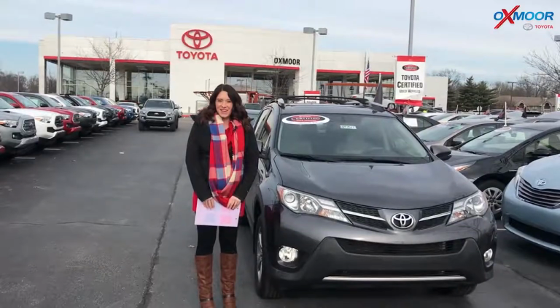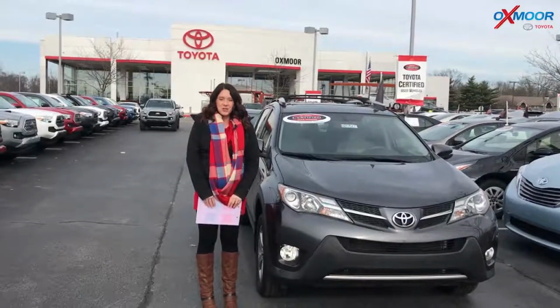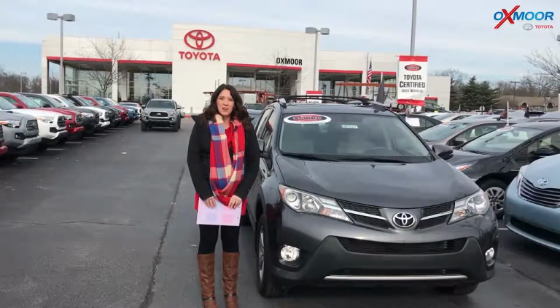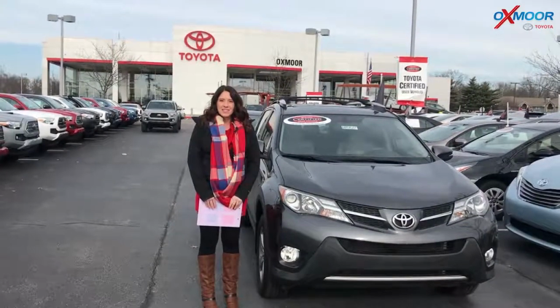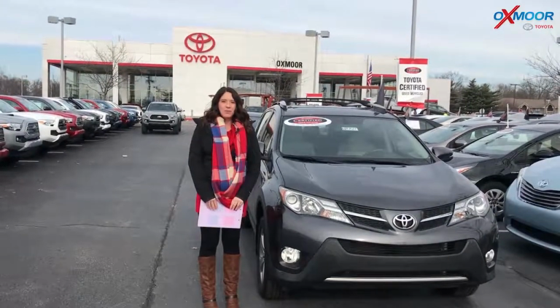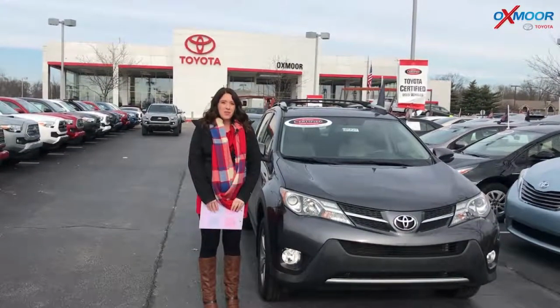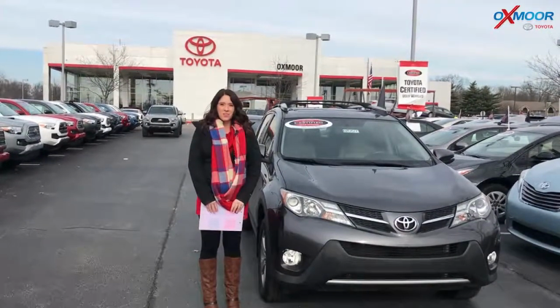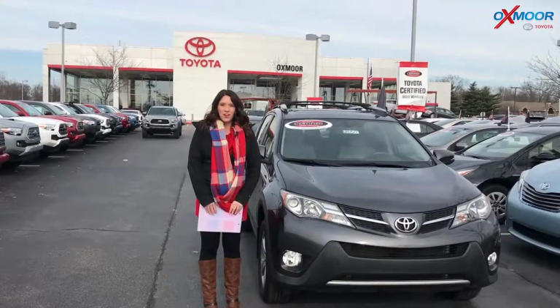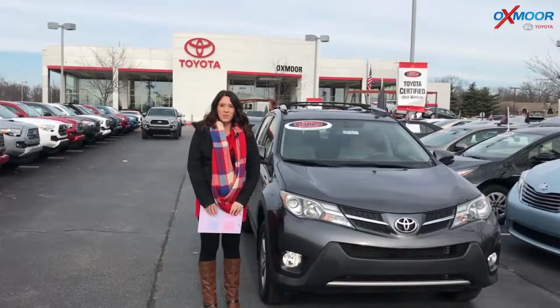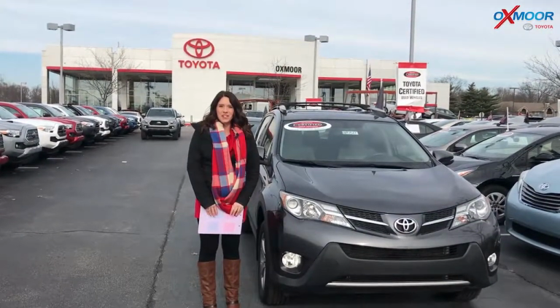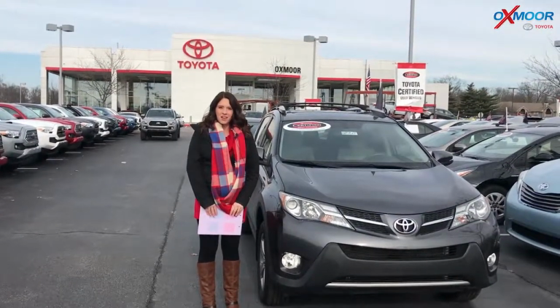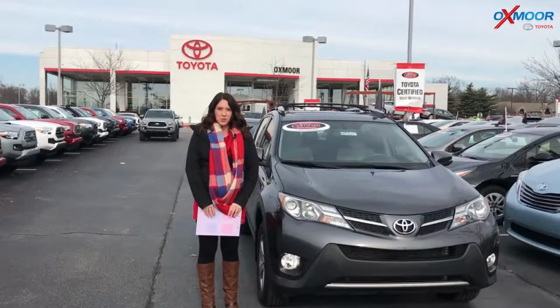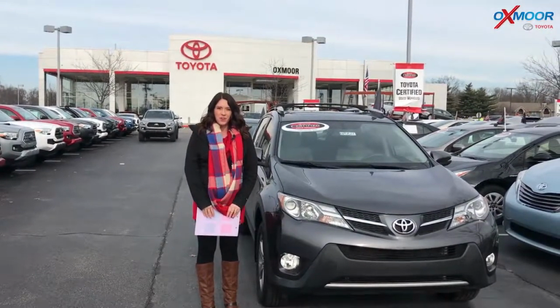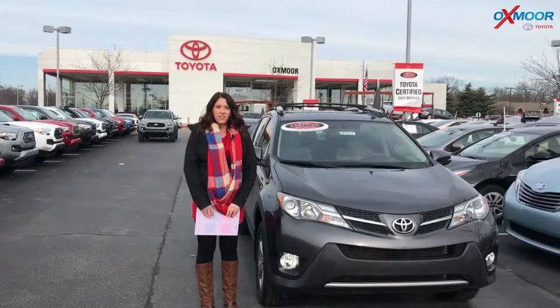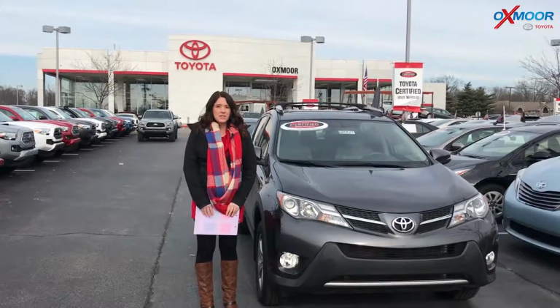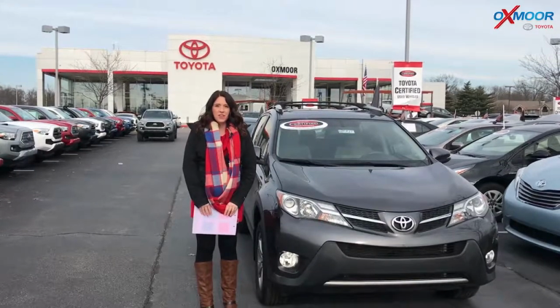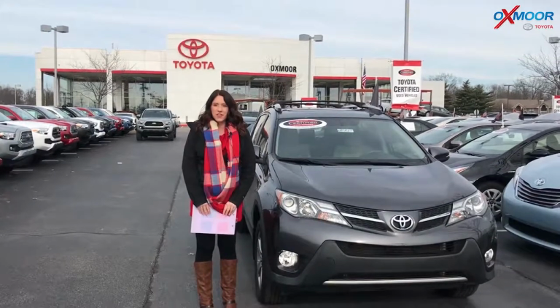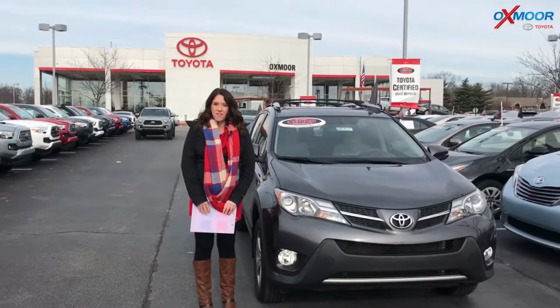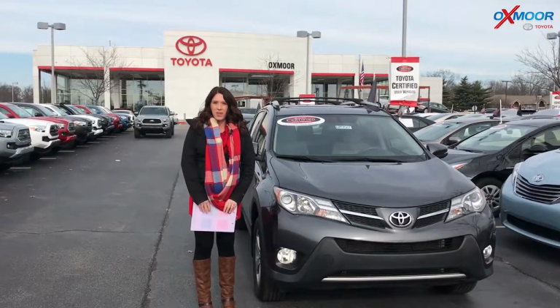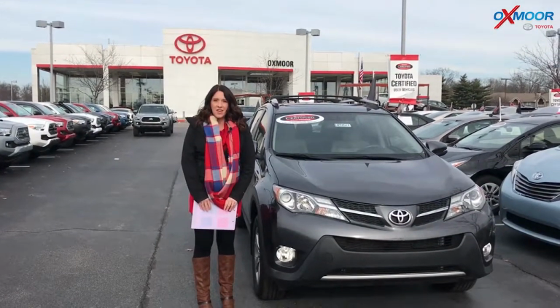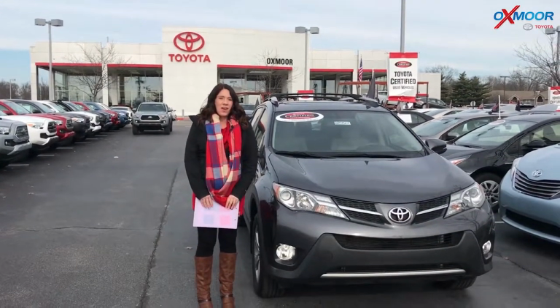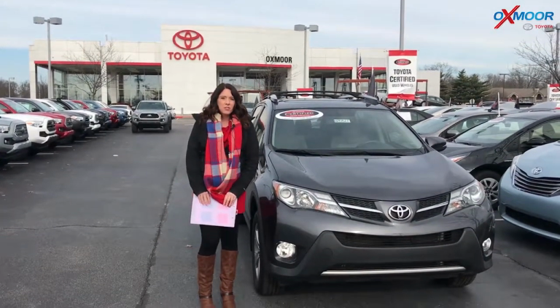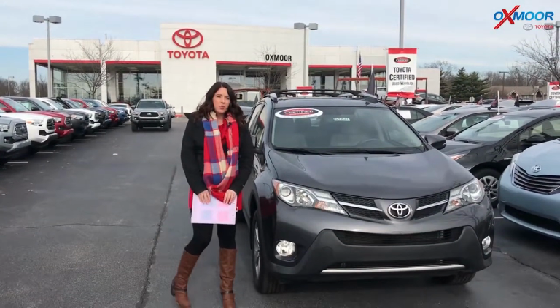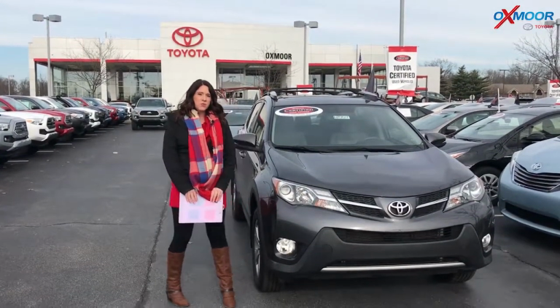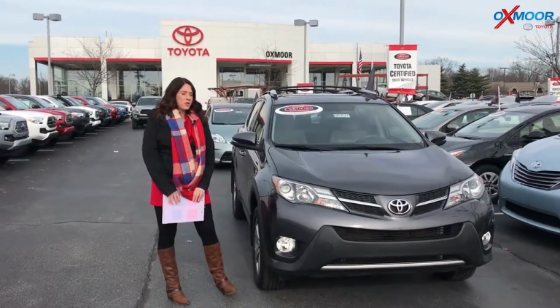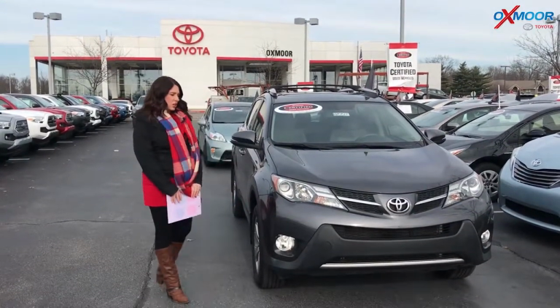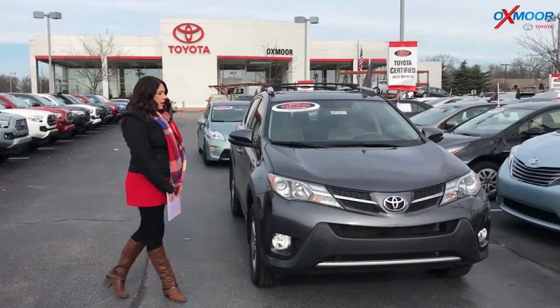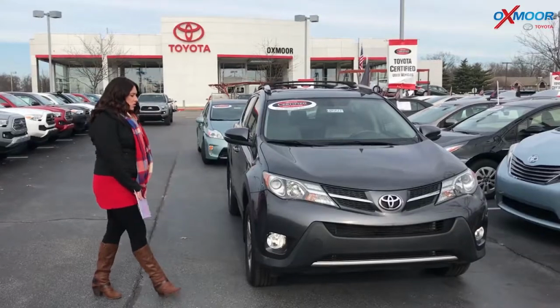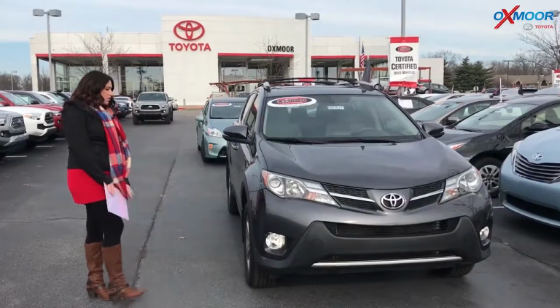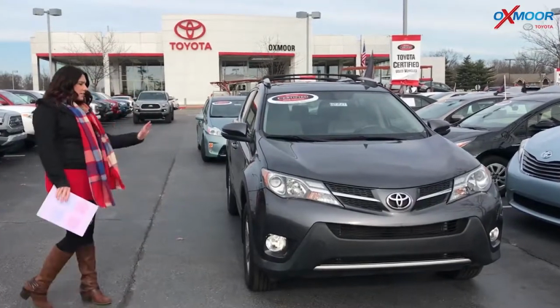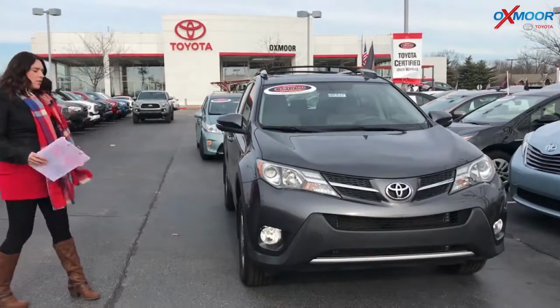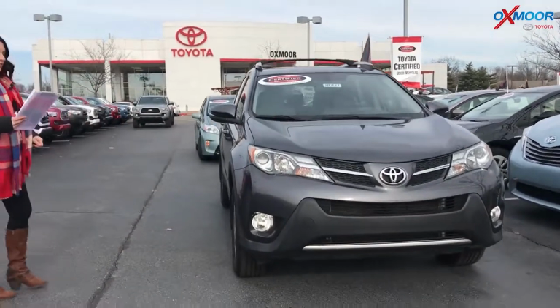Good afternoon, everyone. This is Gabrielle with the Oxmoor Auto Group here today at Oxmoor Toyota for our Facebook Used Vehicles of the Week. We have three pre-owned Toyotas to share with you guys this week.